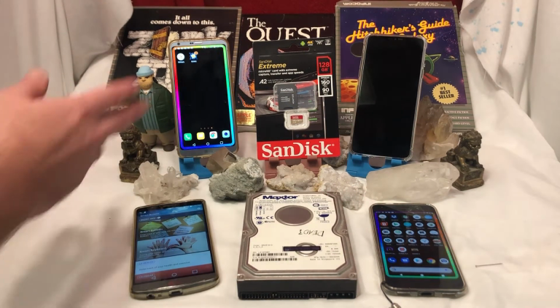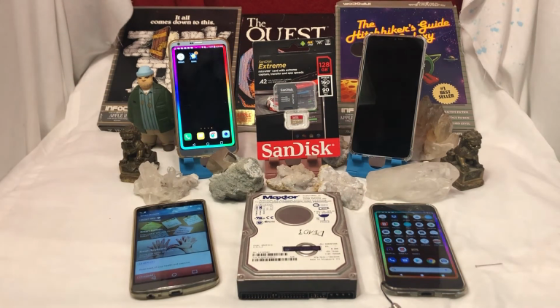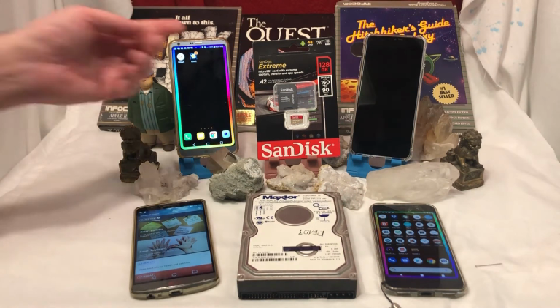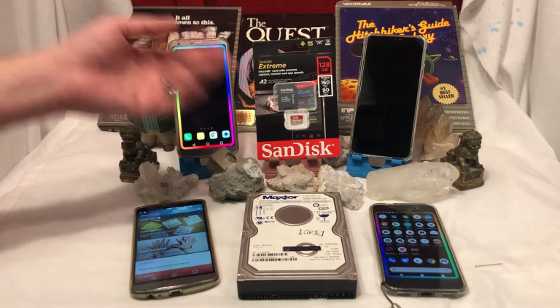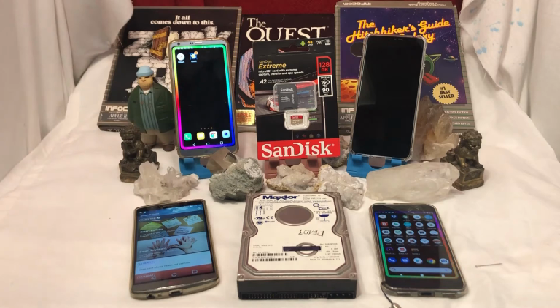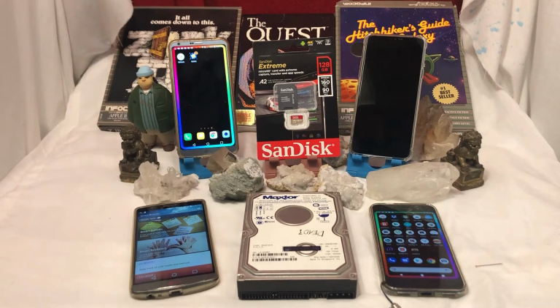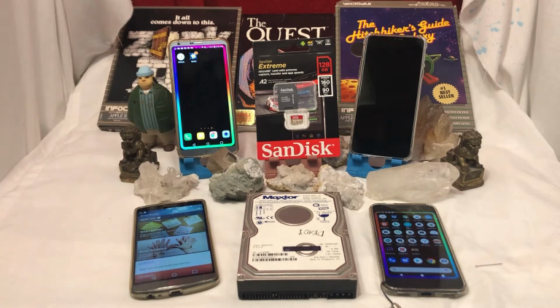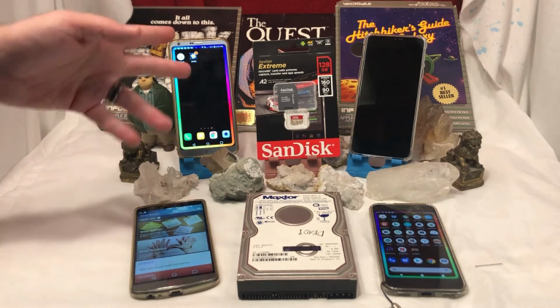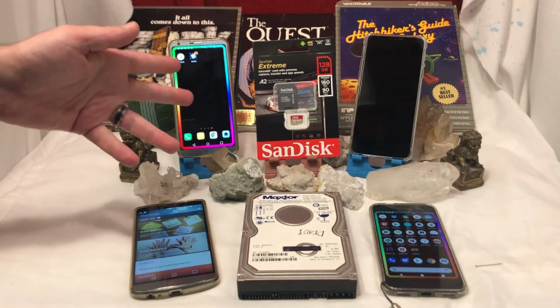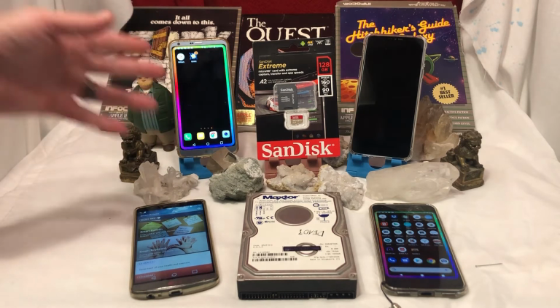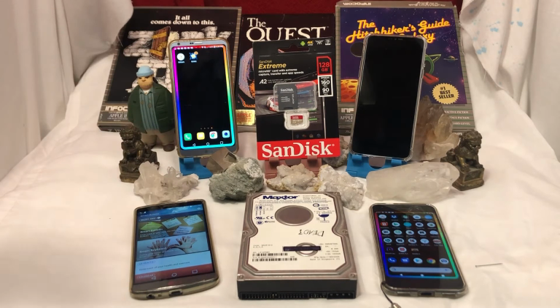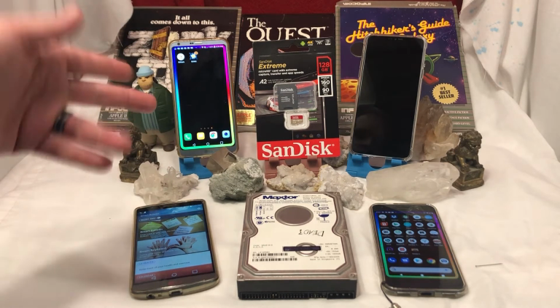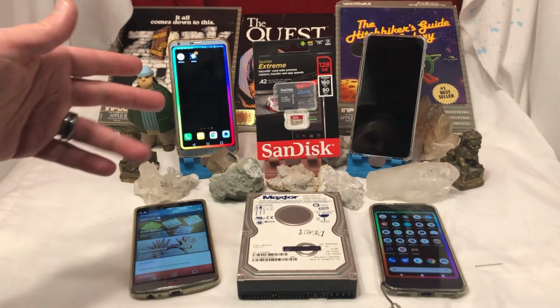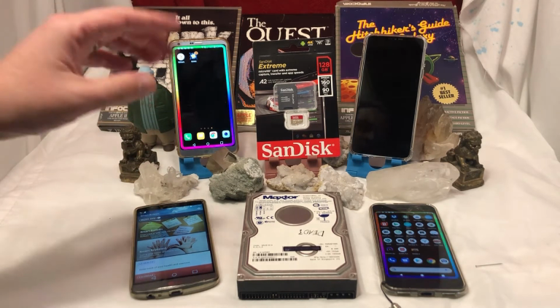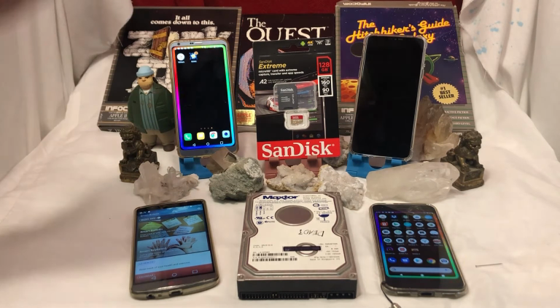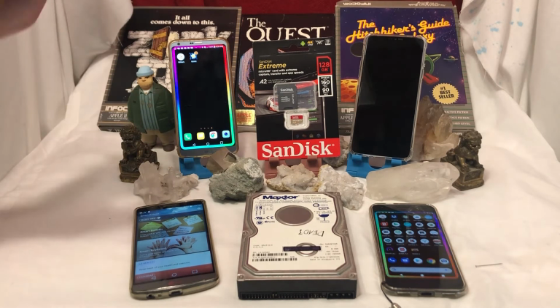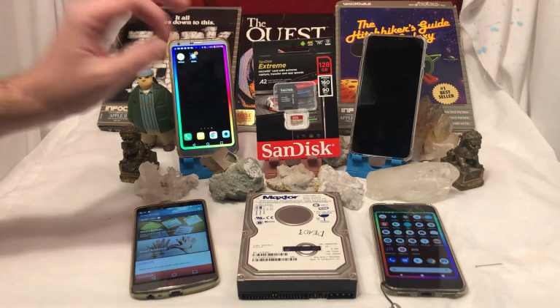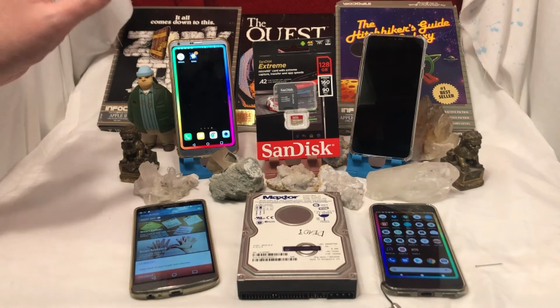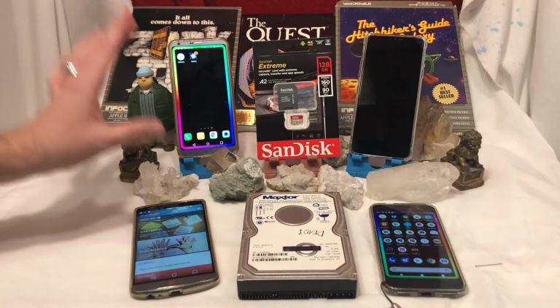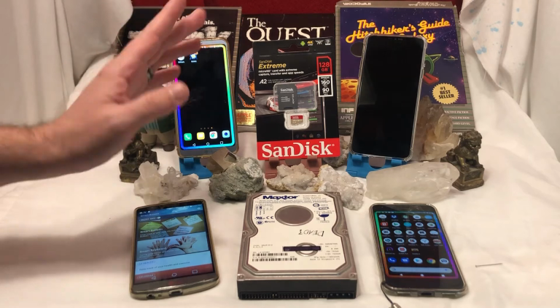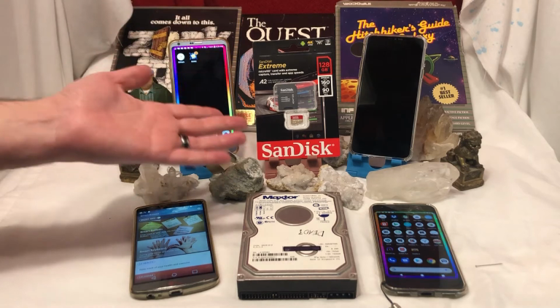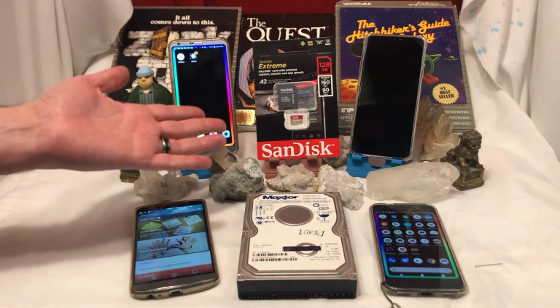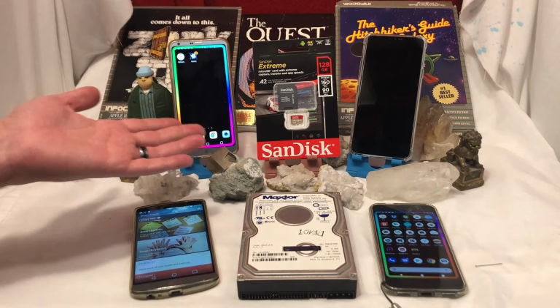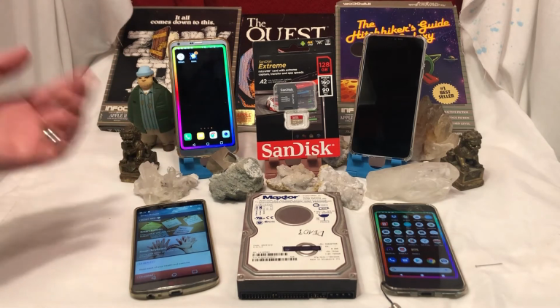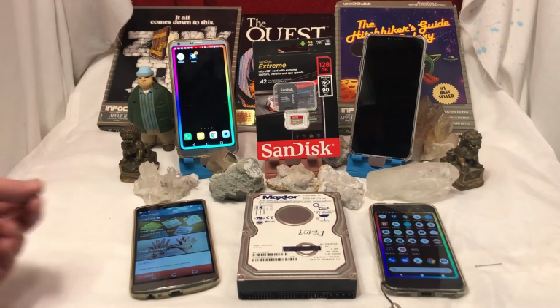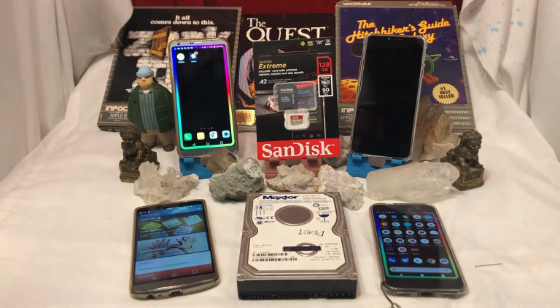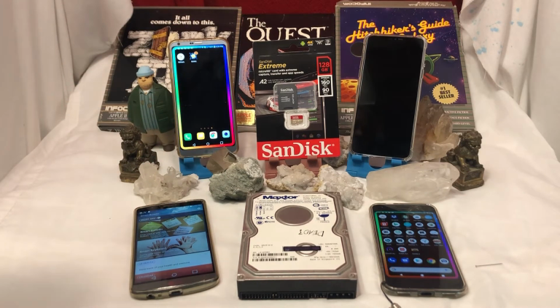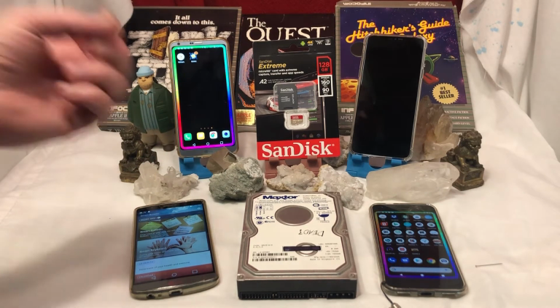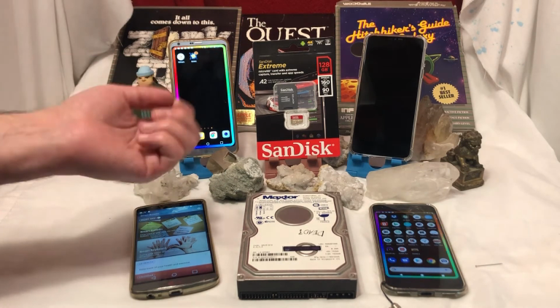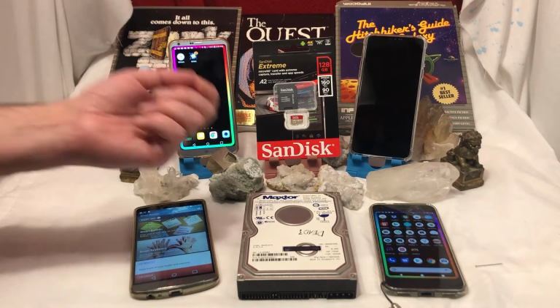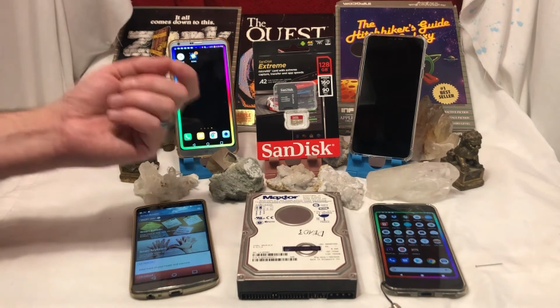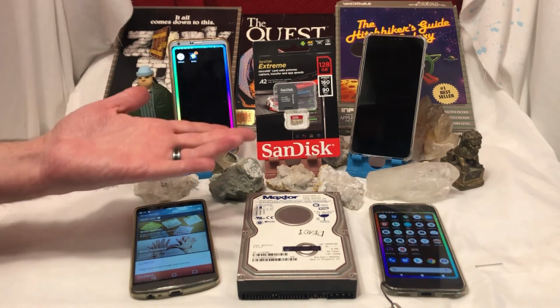I just picked up a new SanDisk micro SD card — 128 gigs. Very mundane. Of course, it's a lot of storage, but very mundane. And guys, I got this for under $30 shipped.